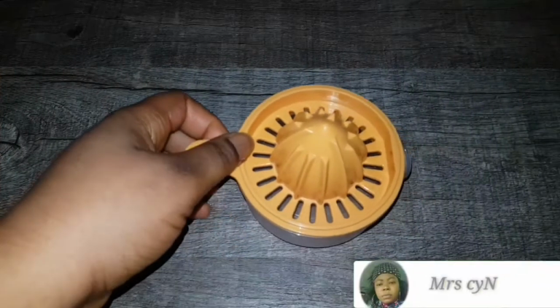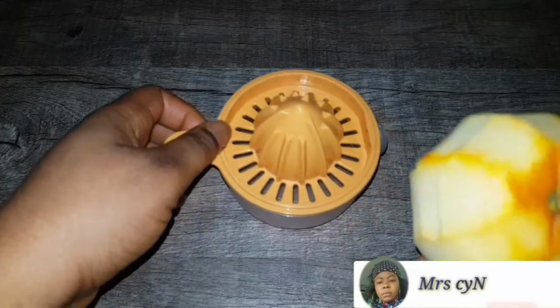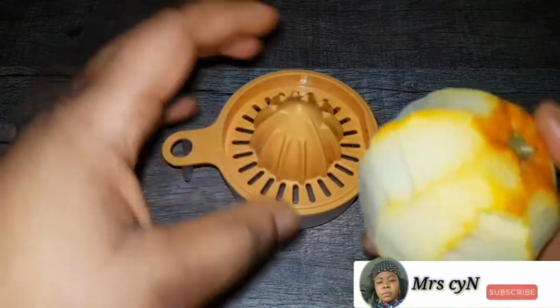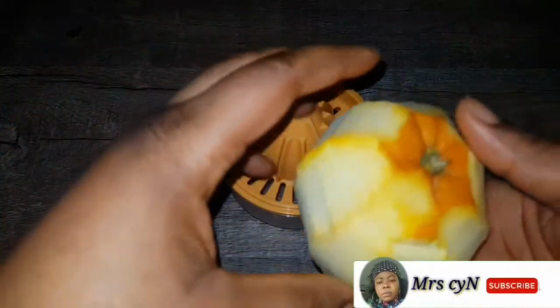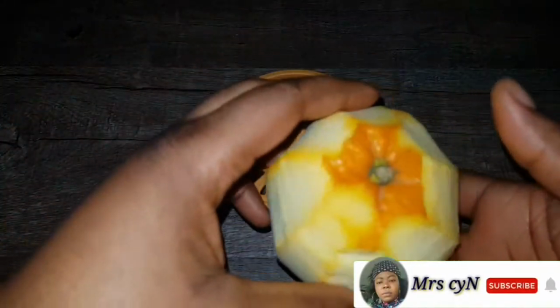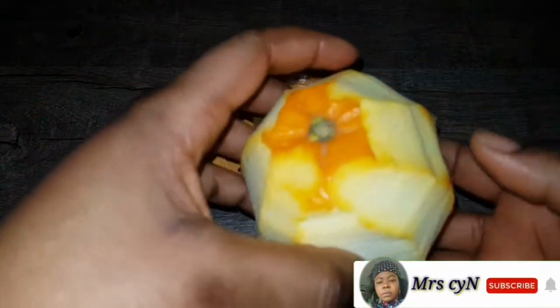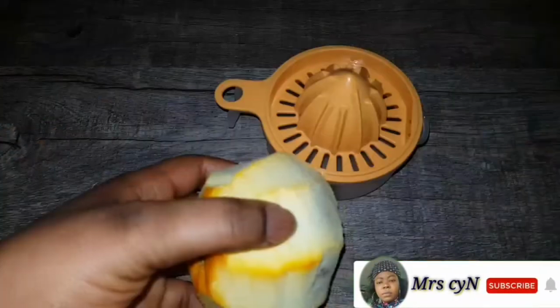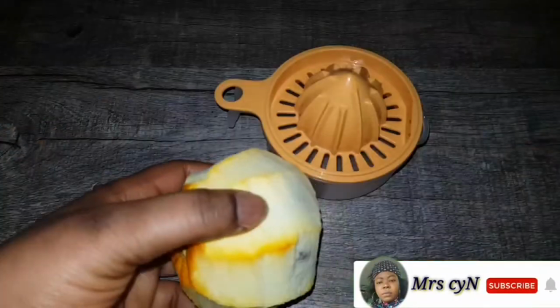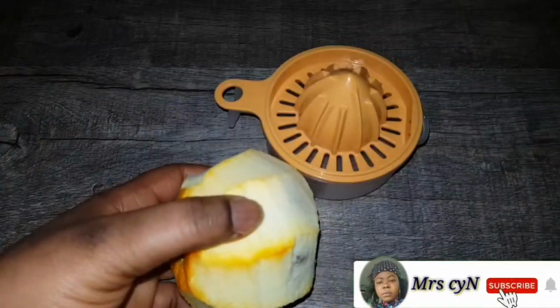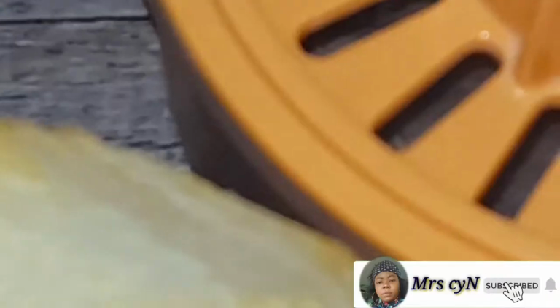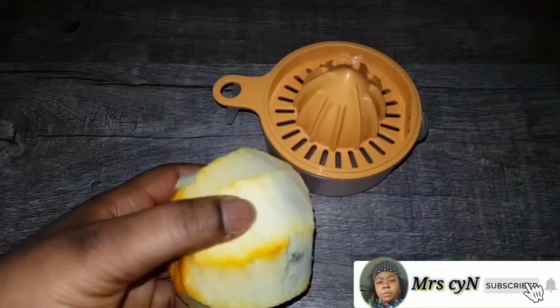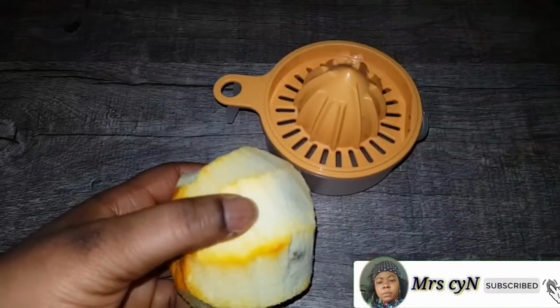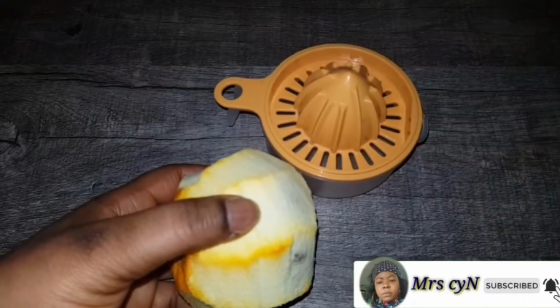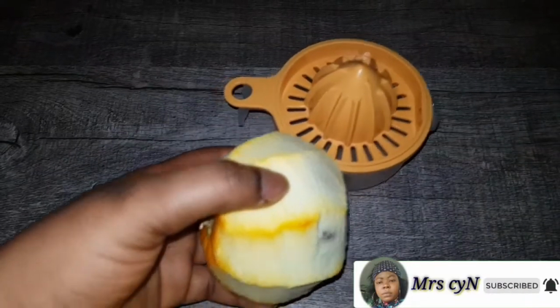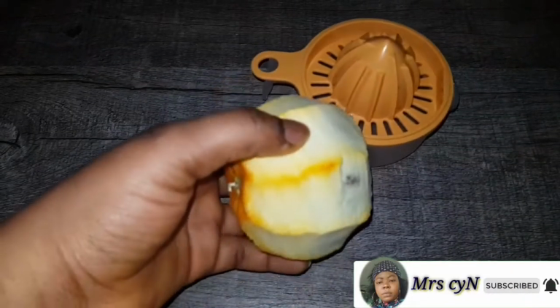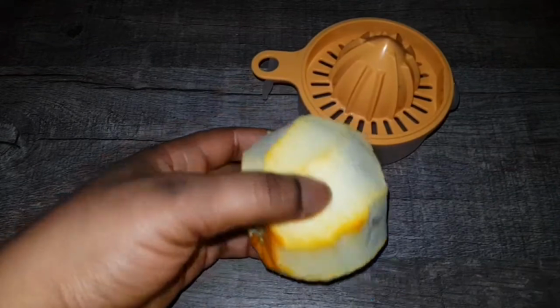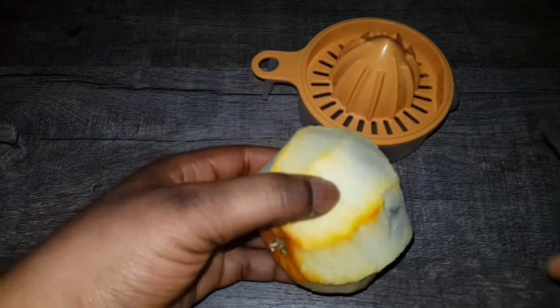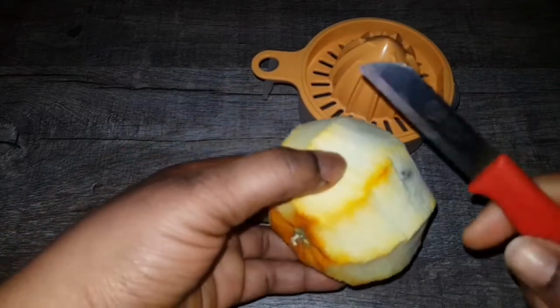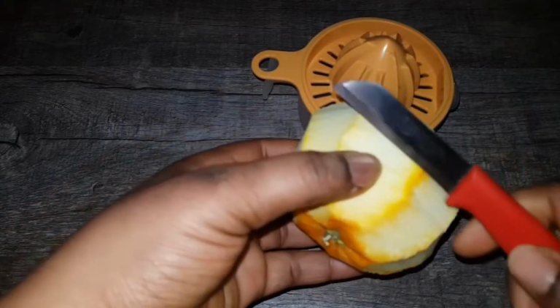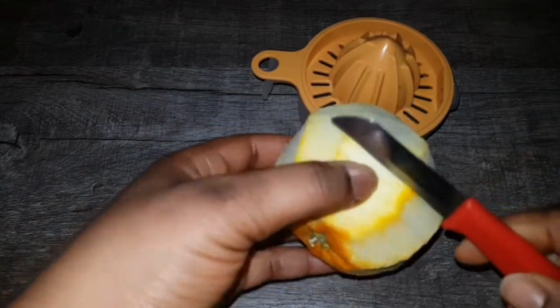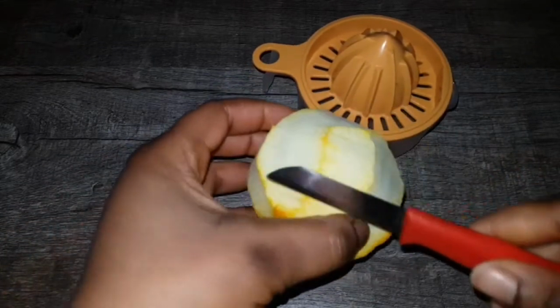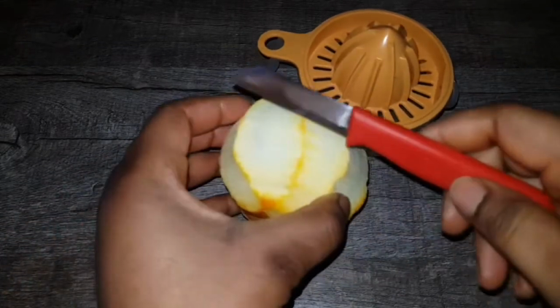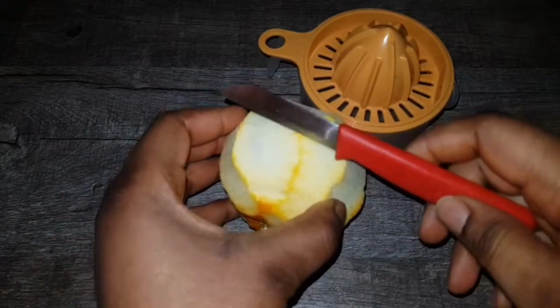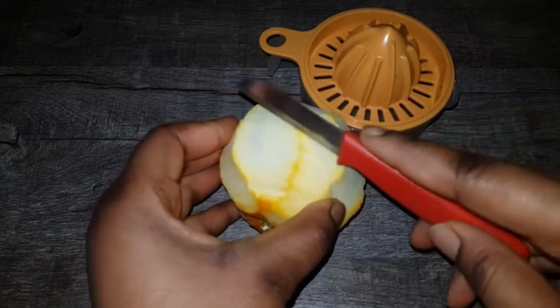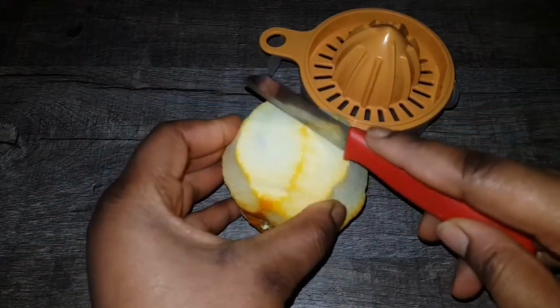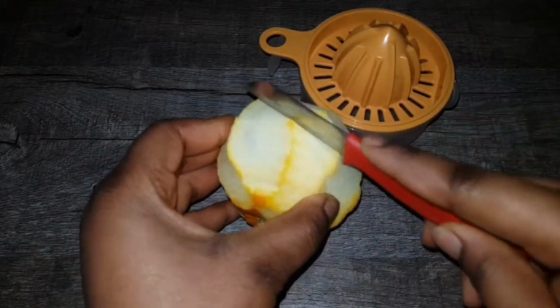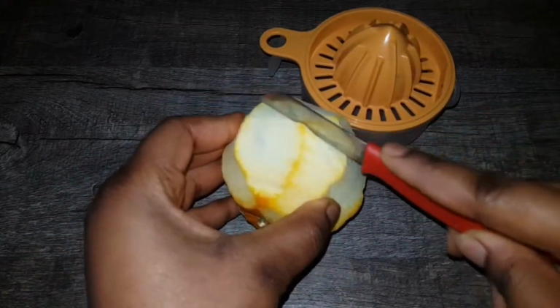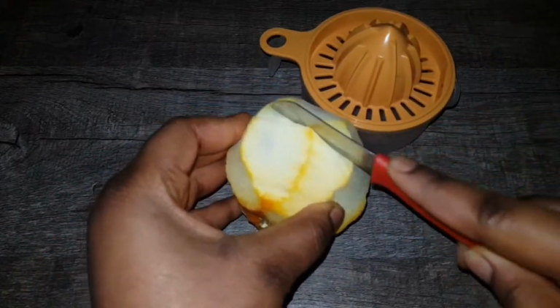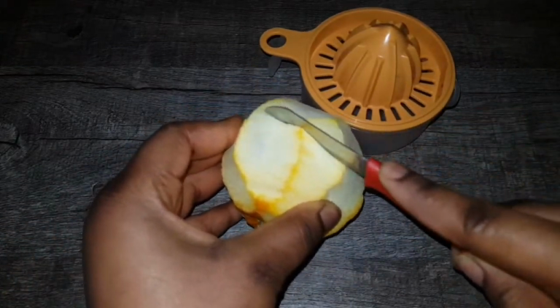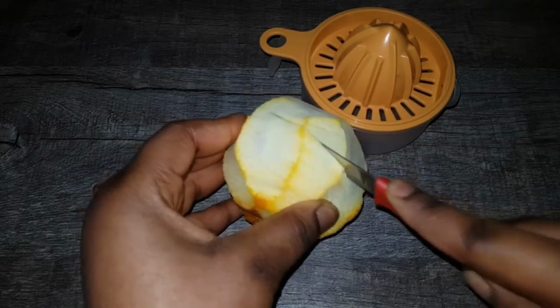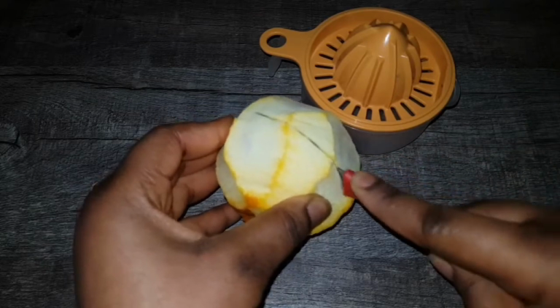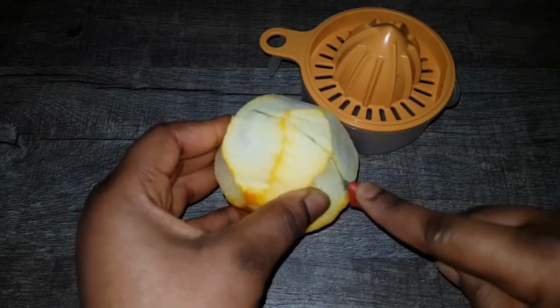We also need an orange, so at this point let's go ahead and cut this orange, because we need the juice — the orange juice.